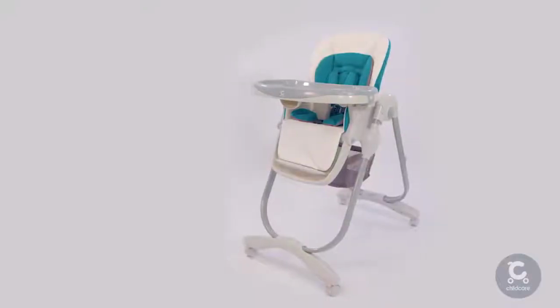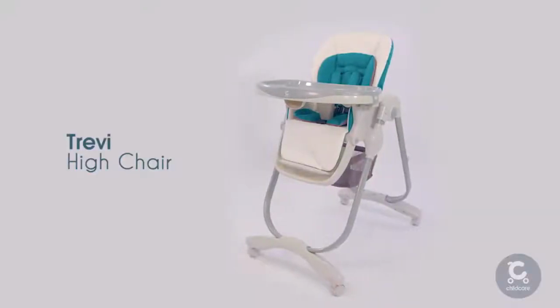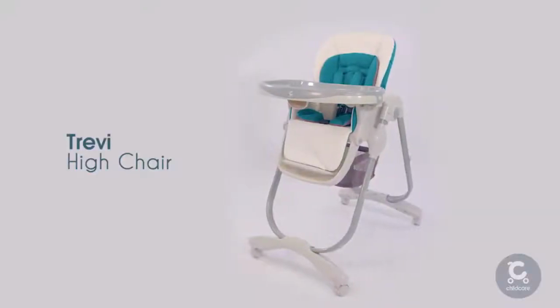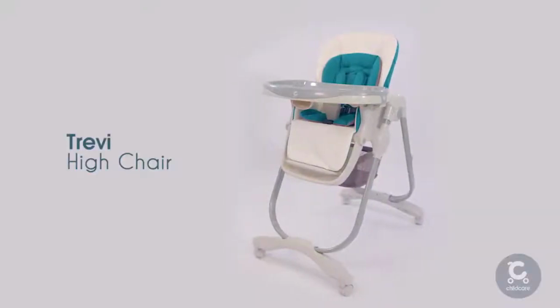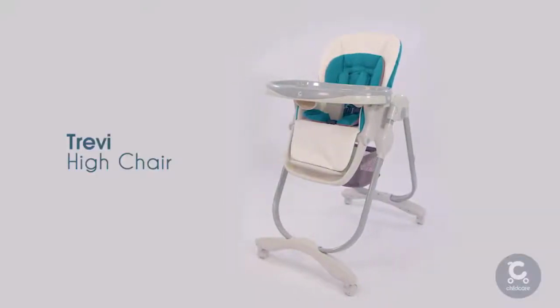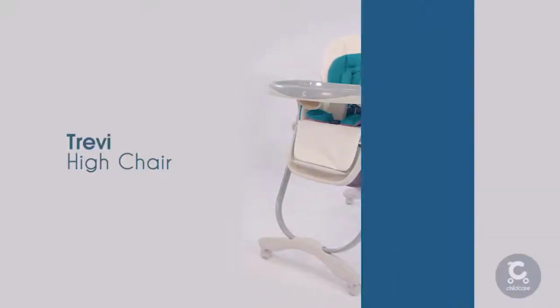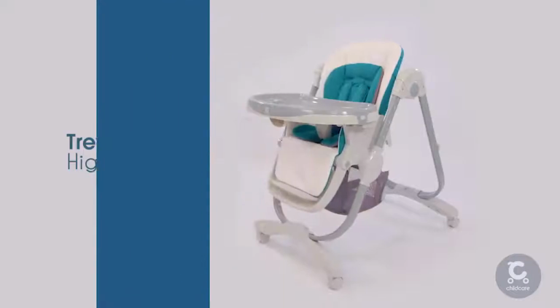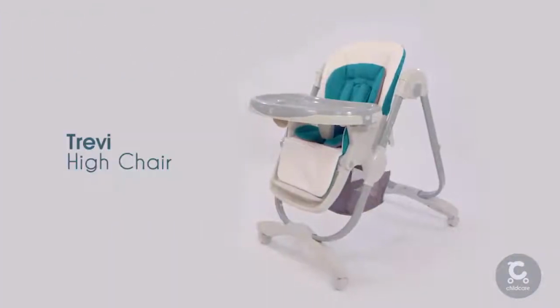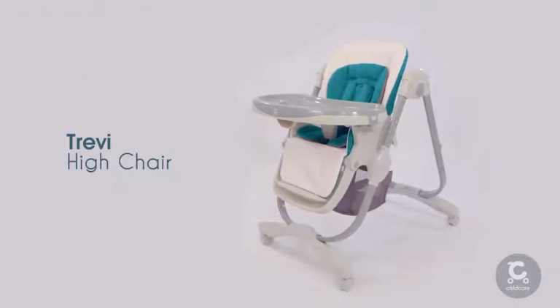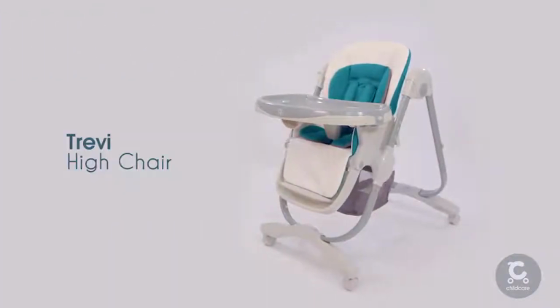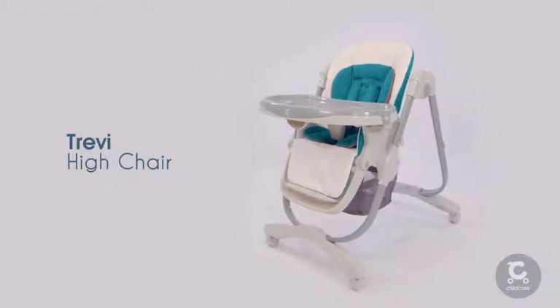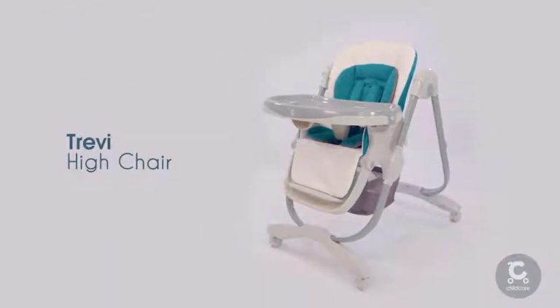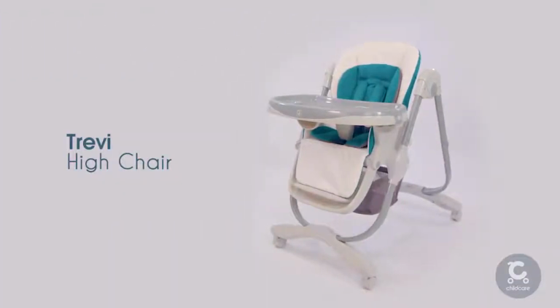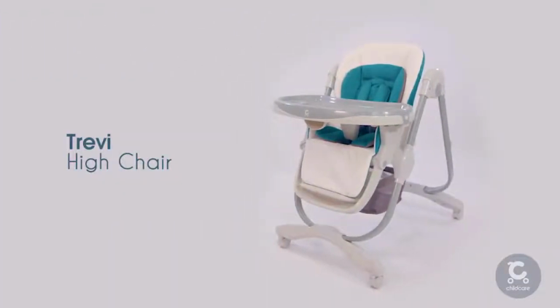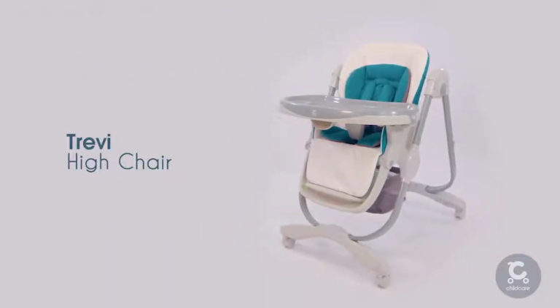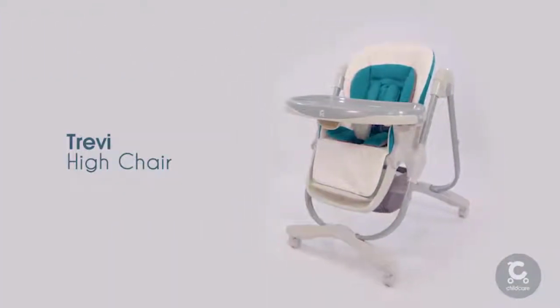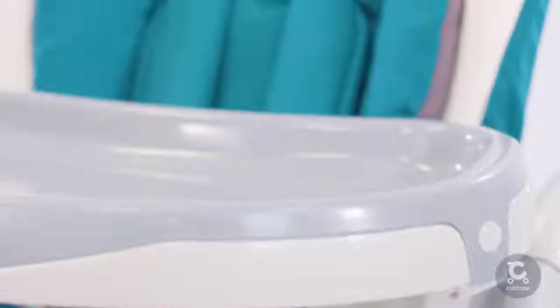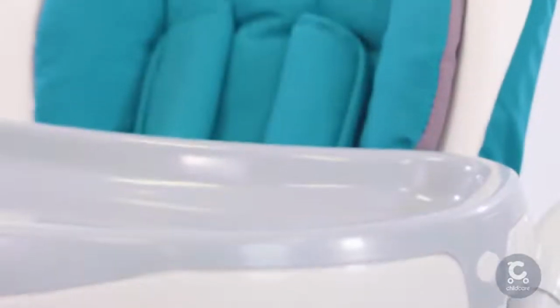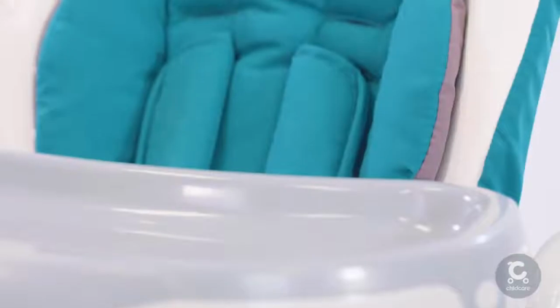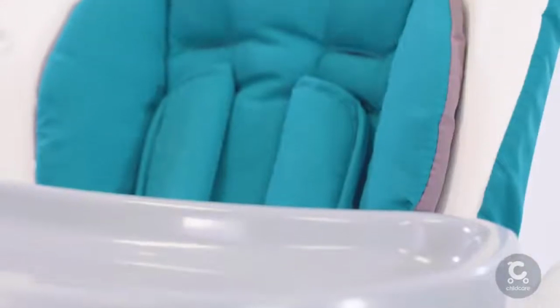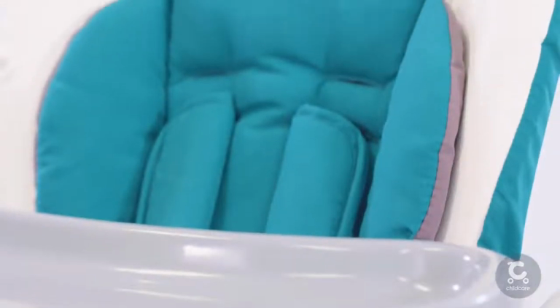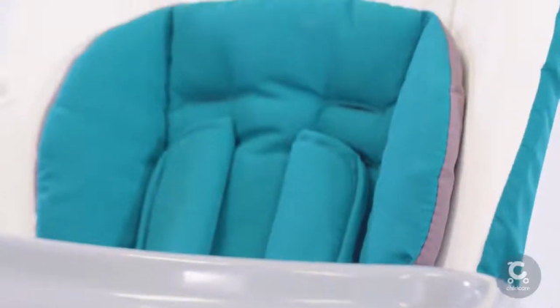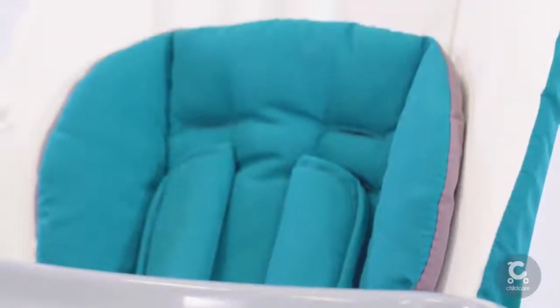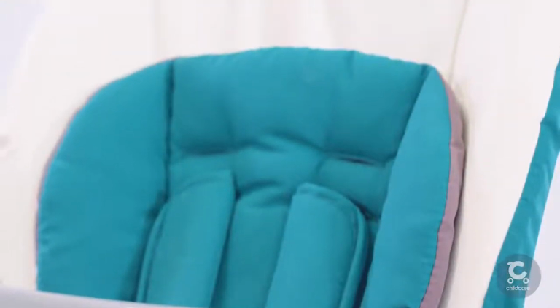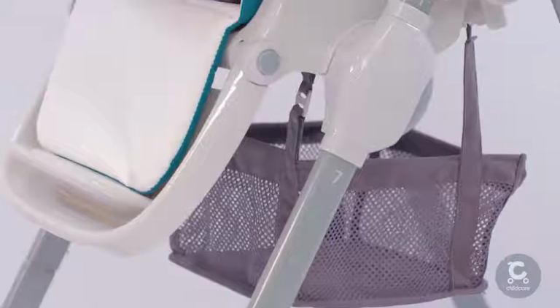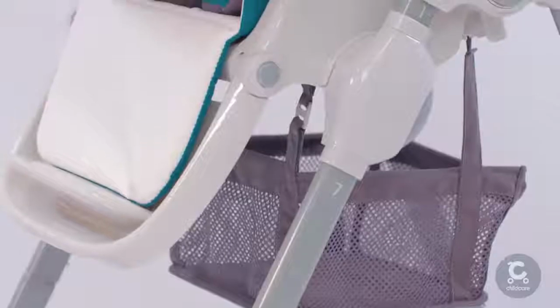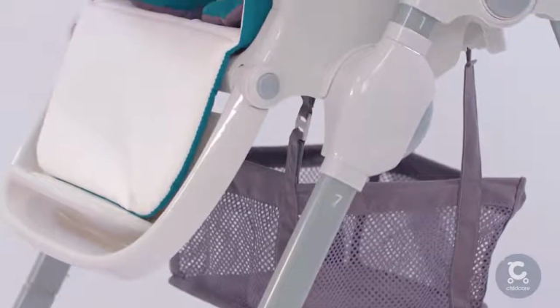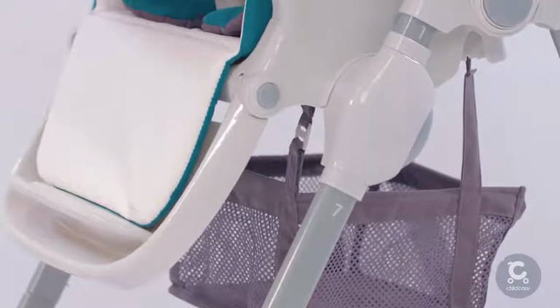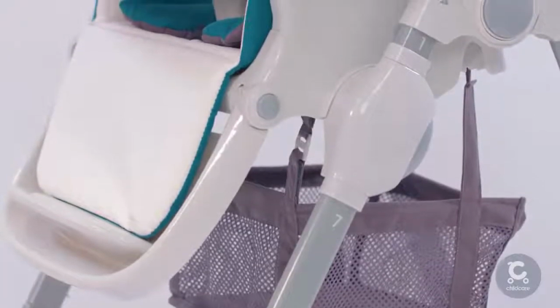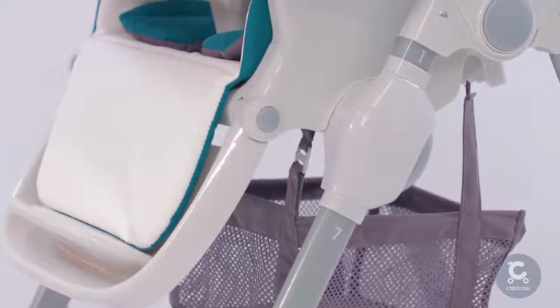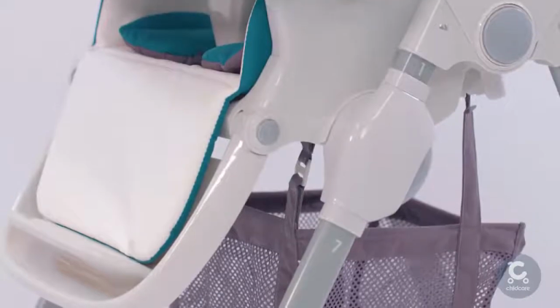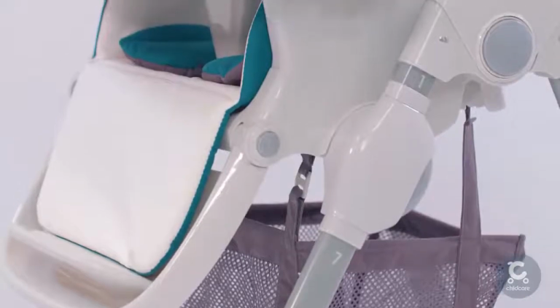As a parent, feeding time can be difficult enough, so you need a high chair that is safe, reliable and convenient. At six months of age, it's time to put the childcare Trevi high chair to the test.